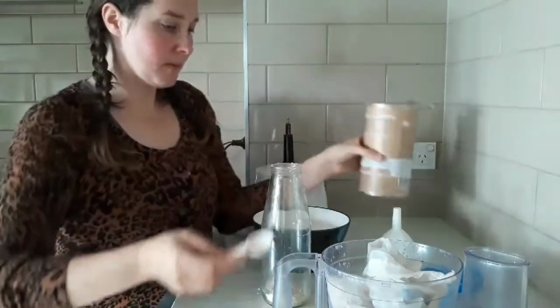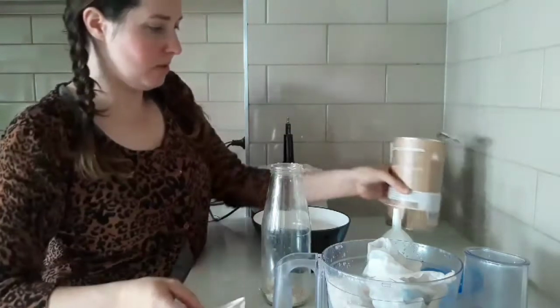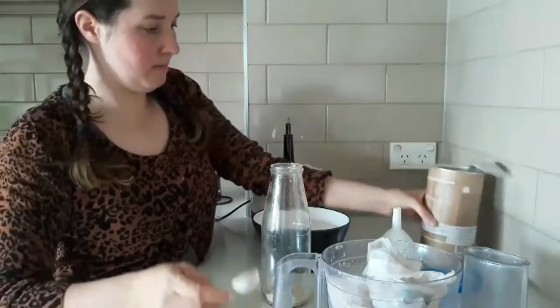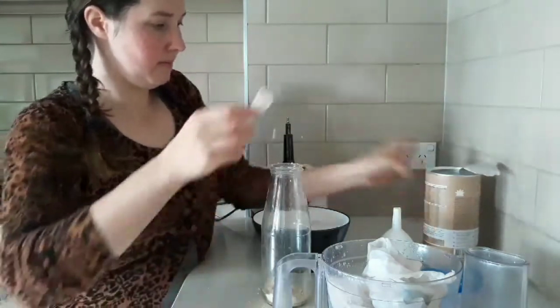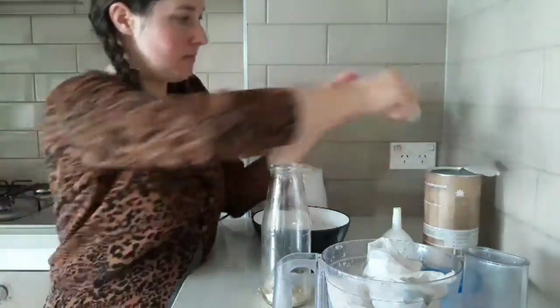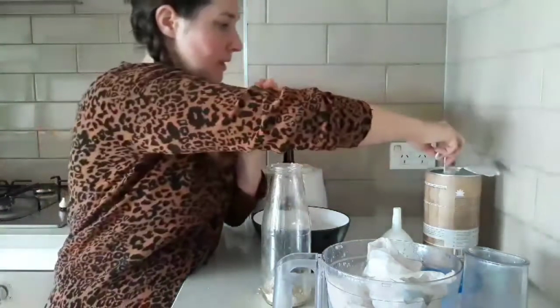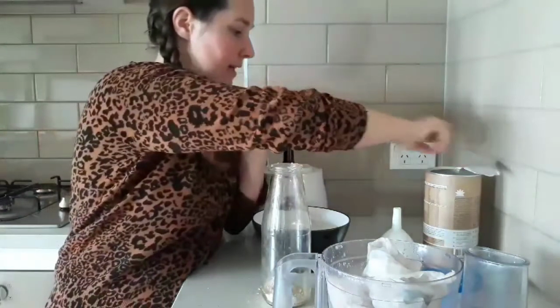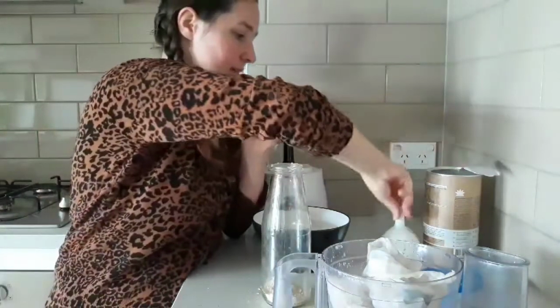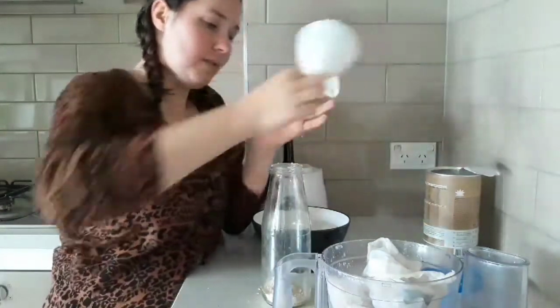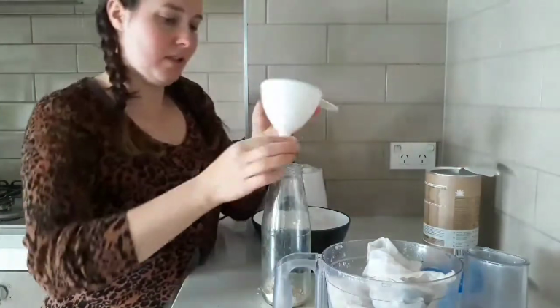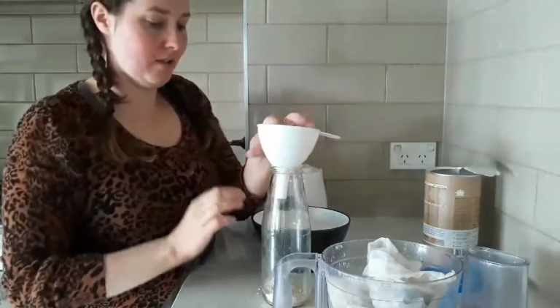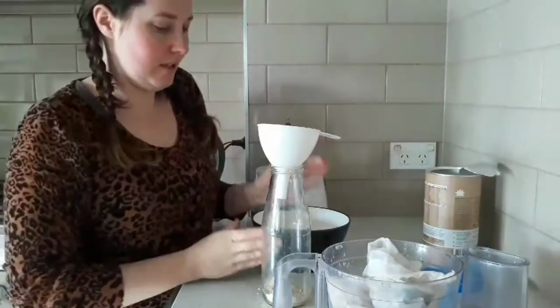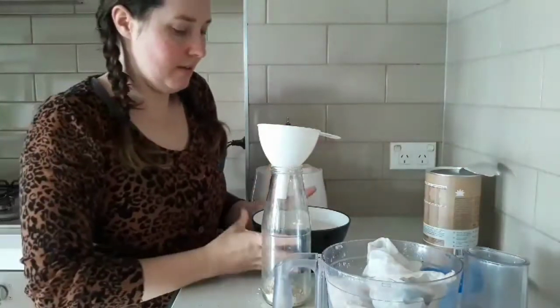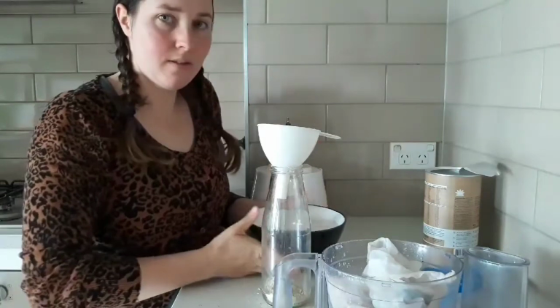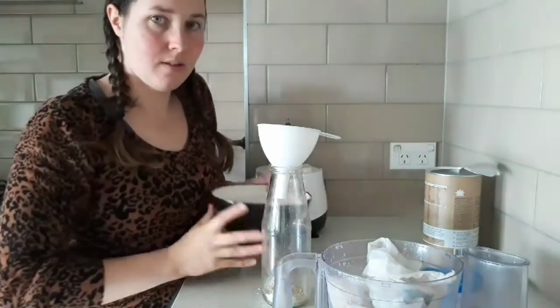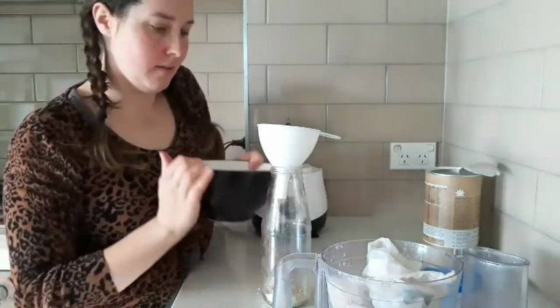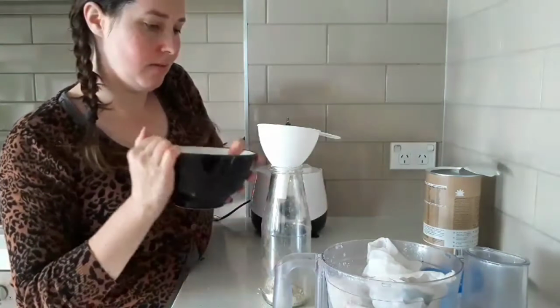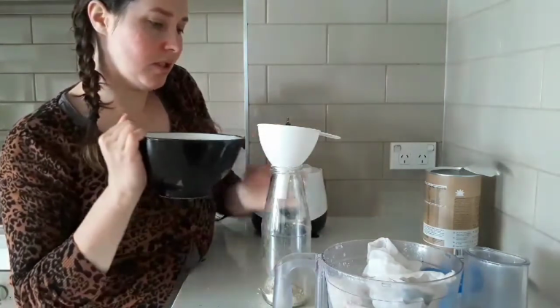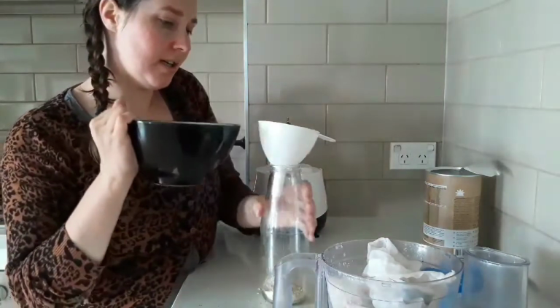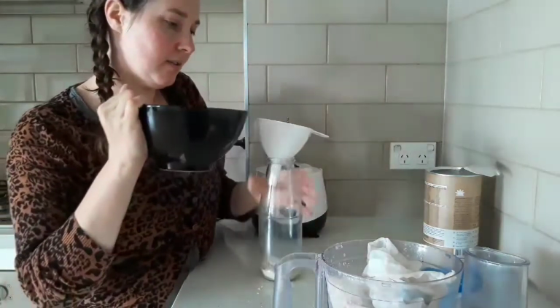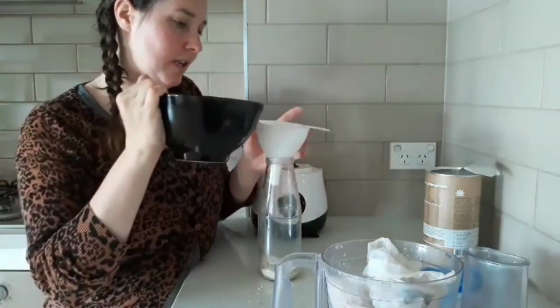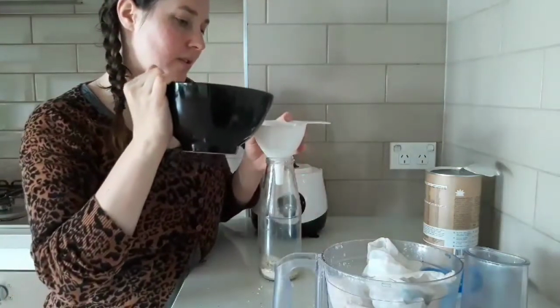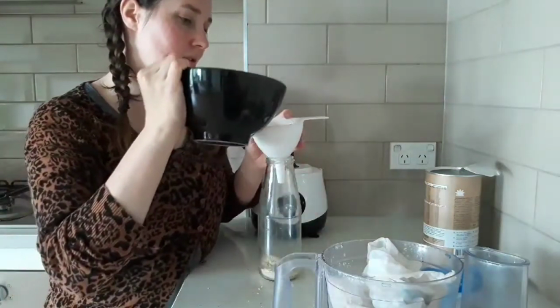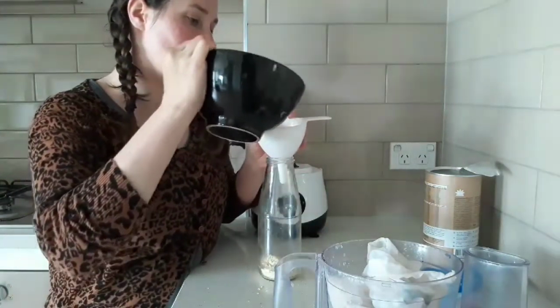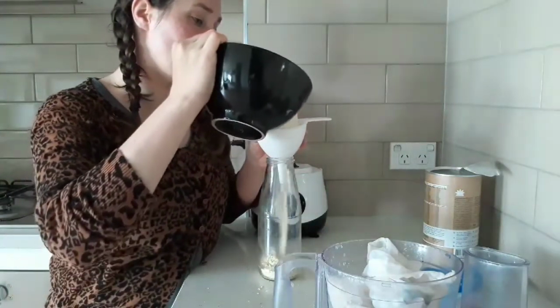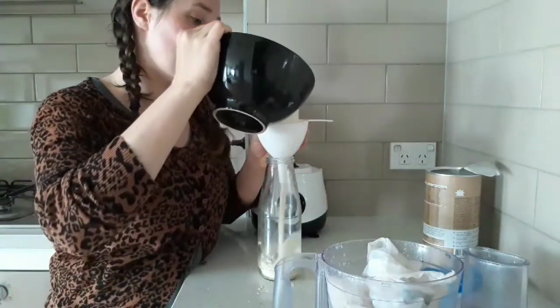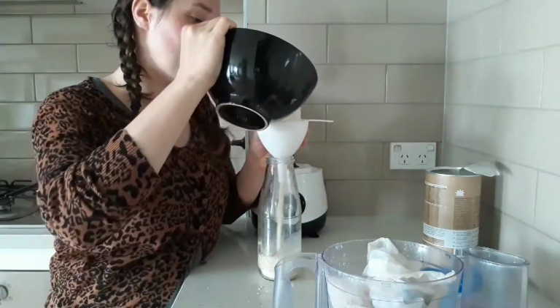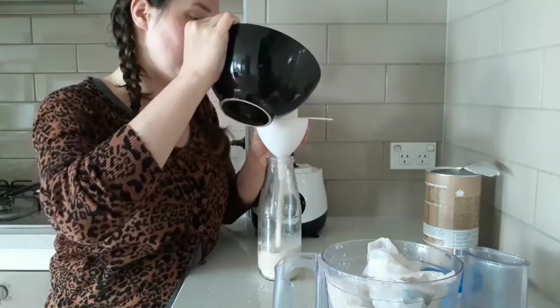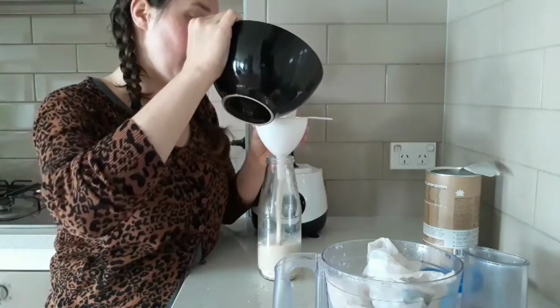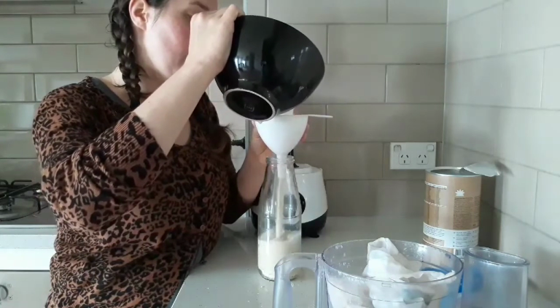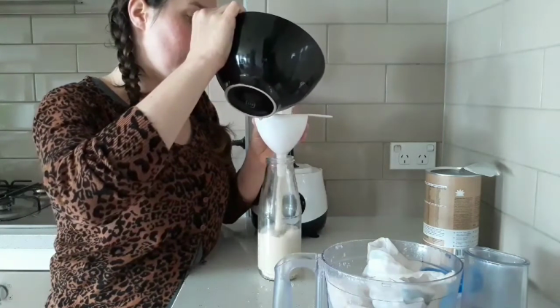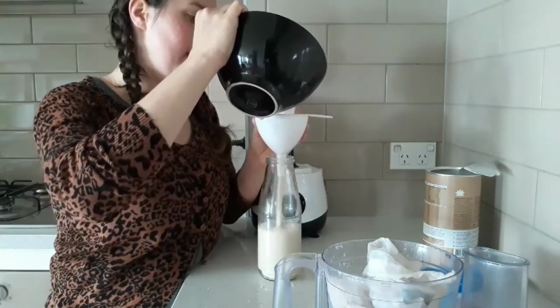You just add that and then add it to the jar. You can keep this in your fridge for about a week.